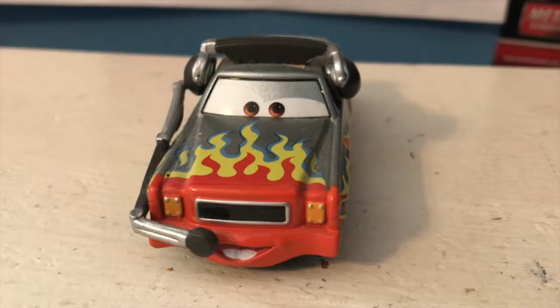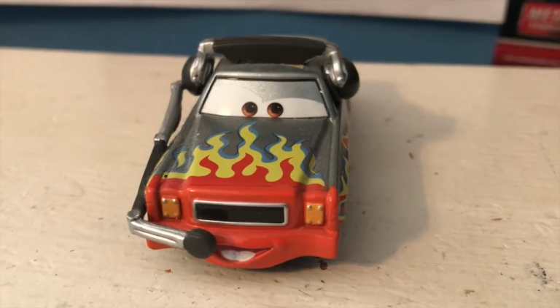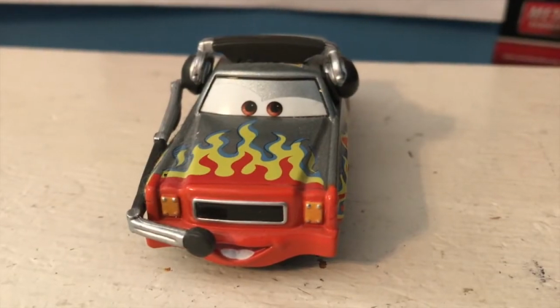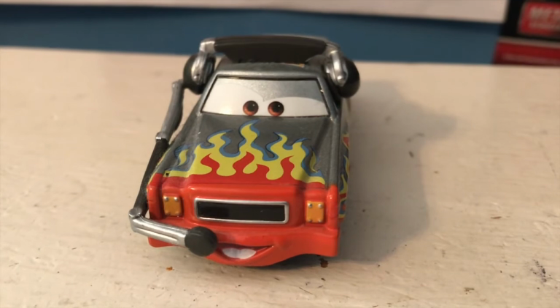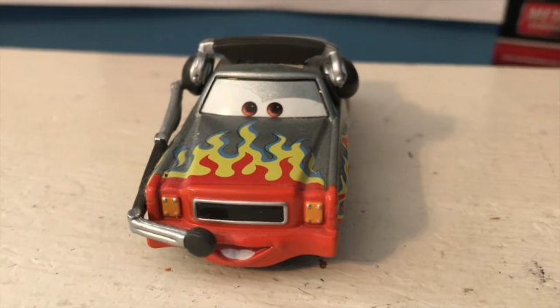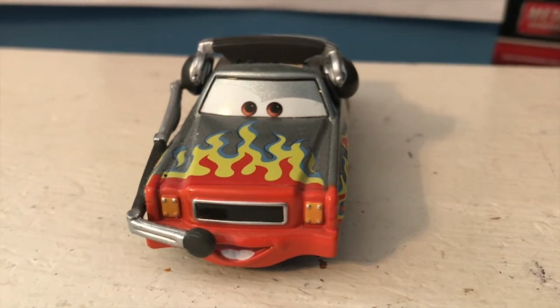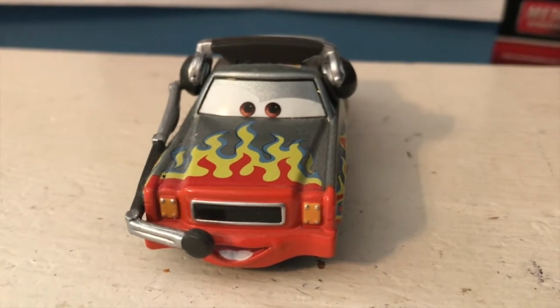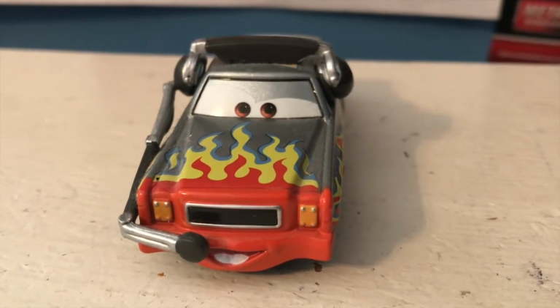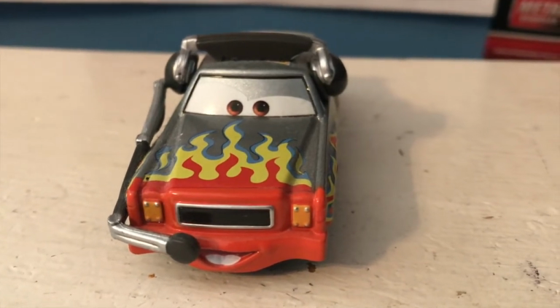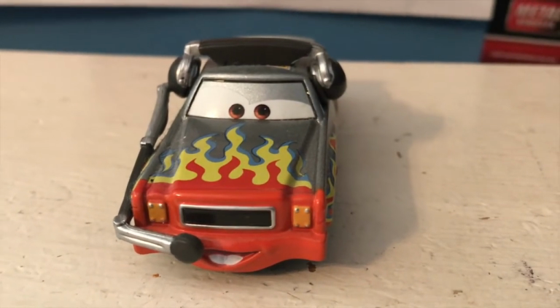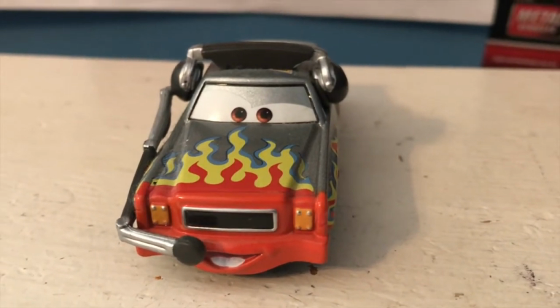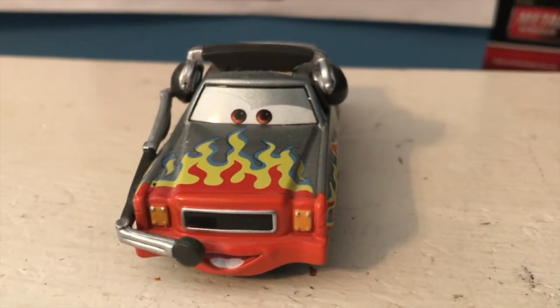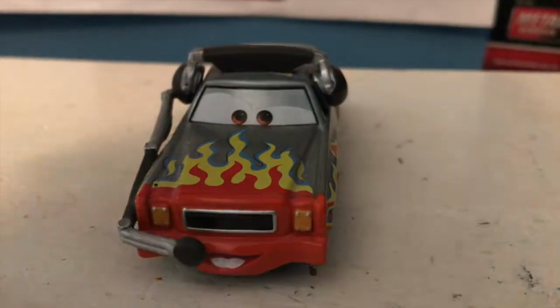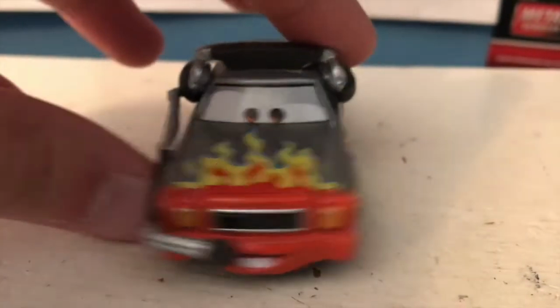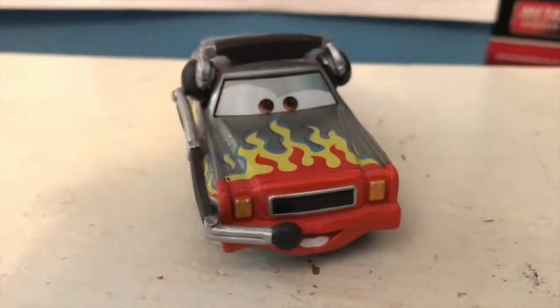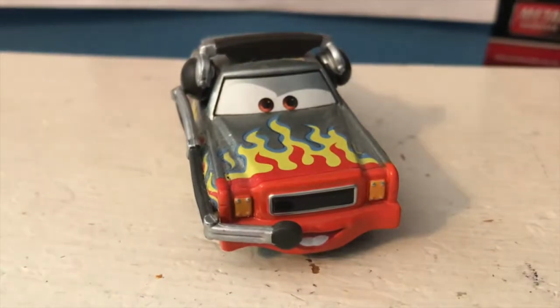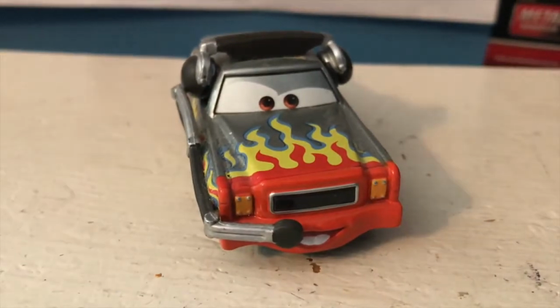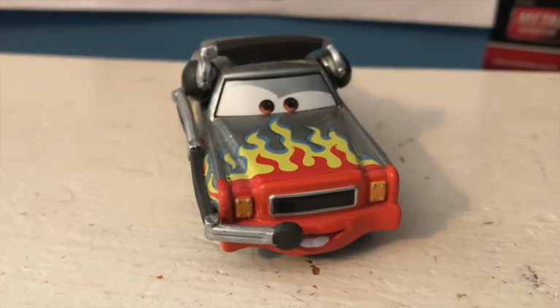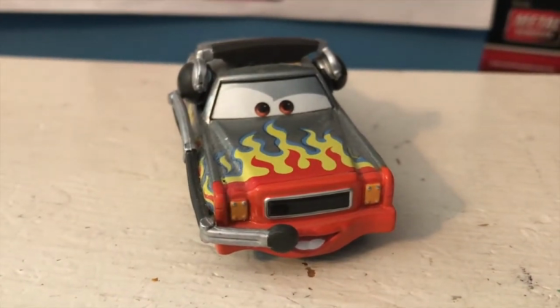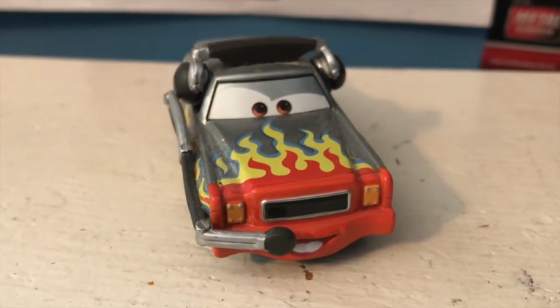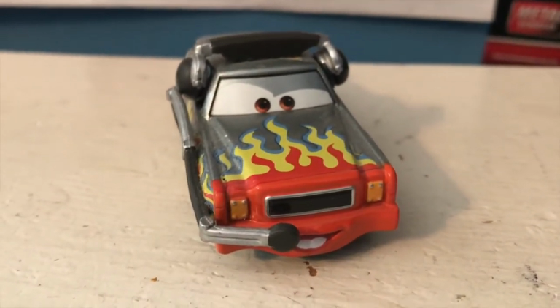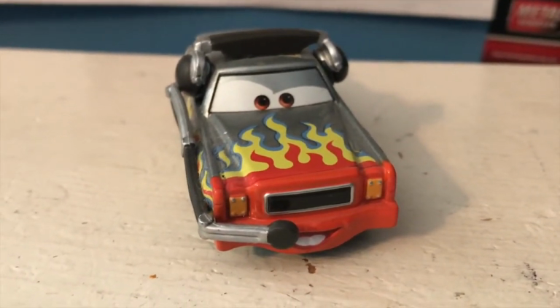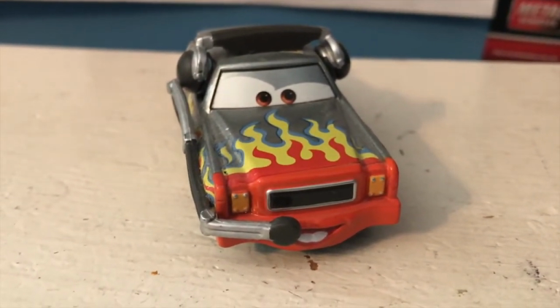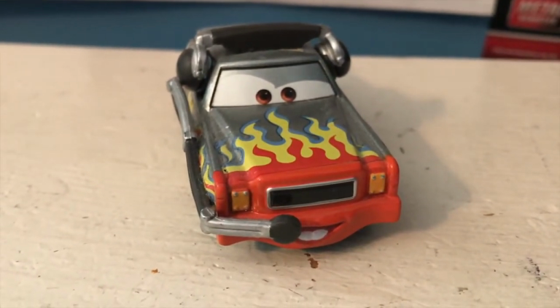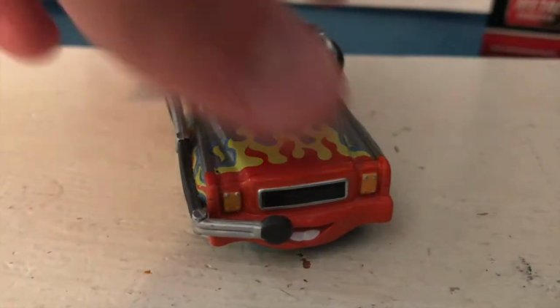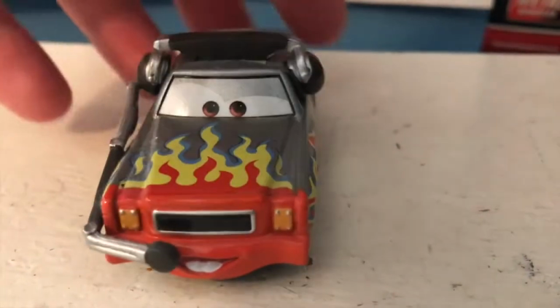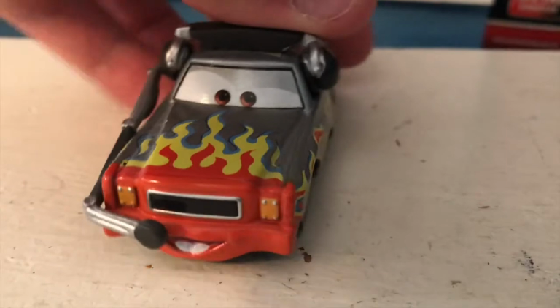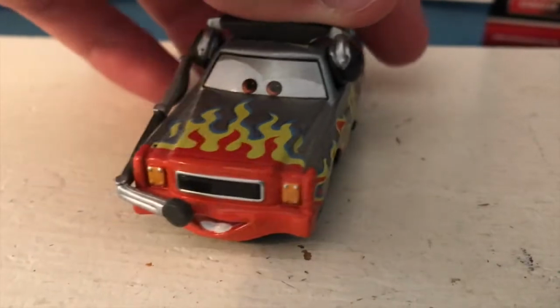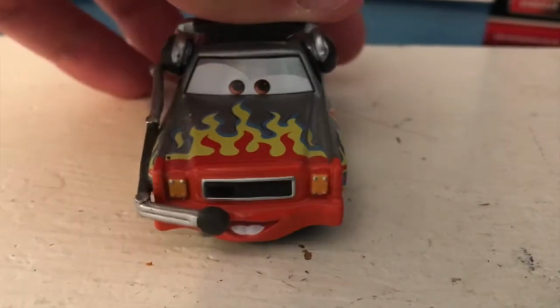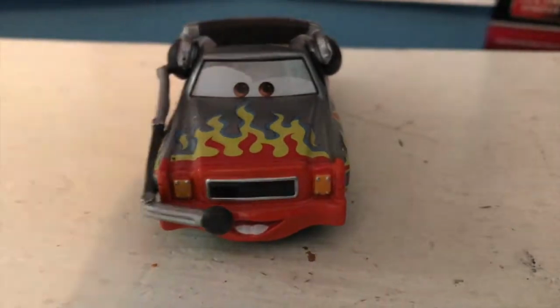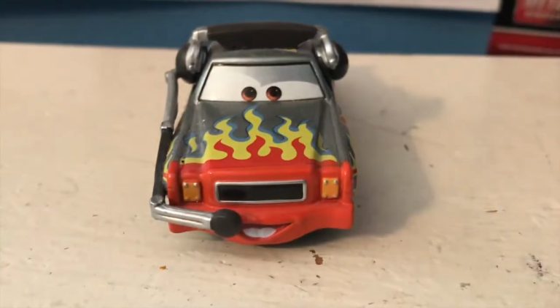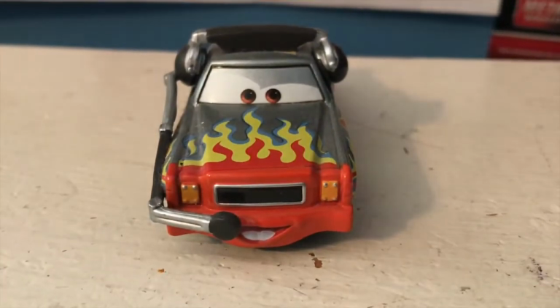Hello everybody and welcome back to Wayback Wednesday, the series where we go way back to take a look at some older Disney Cars diecast releases. Today we're going back to 2013 when Daryl Cartrip with Headset was first released.